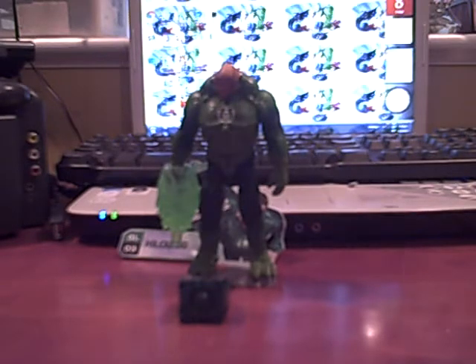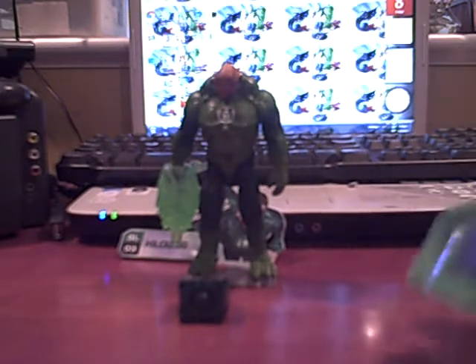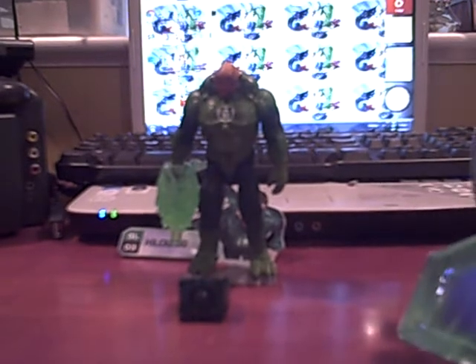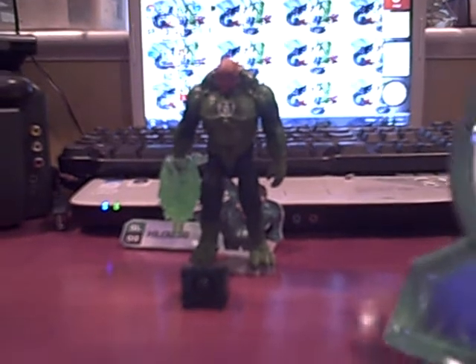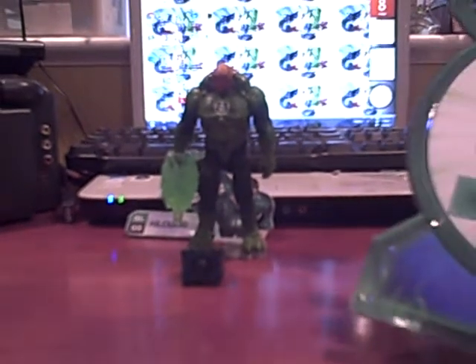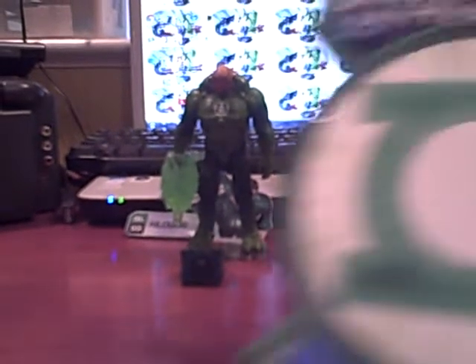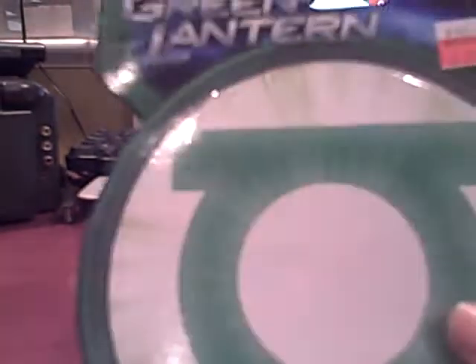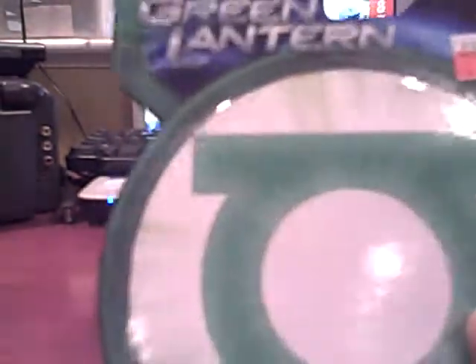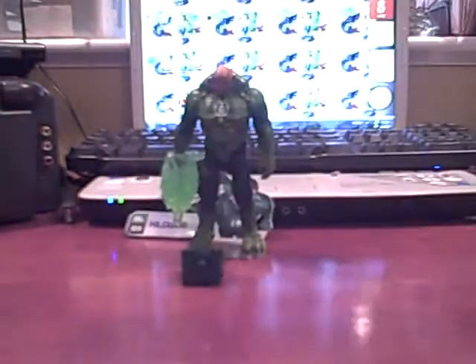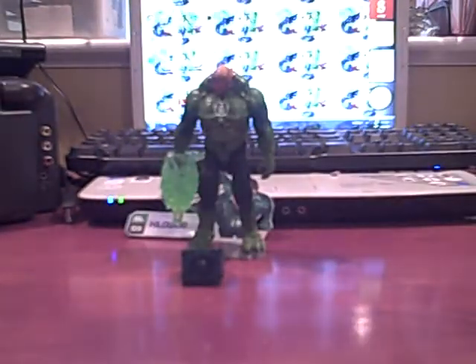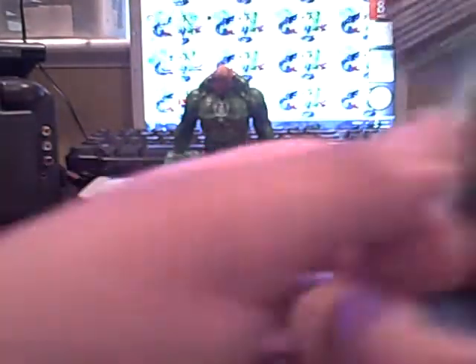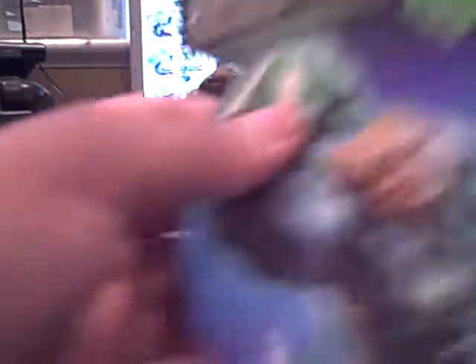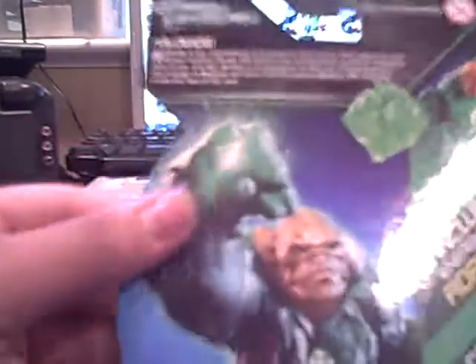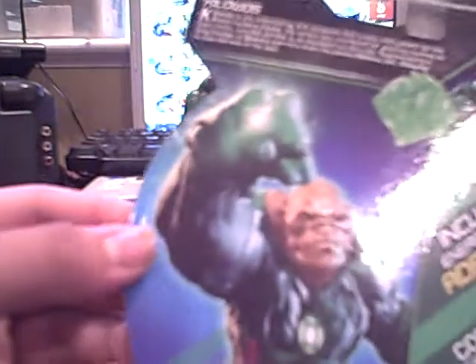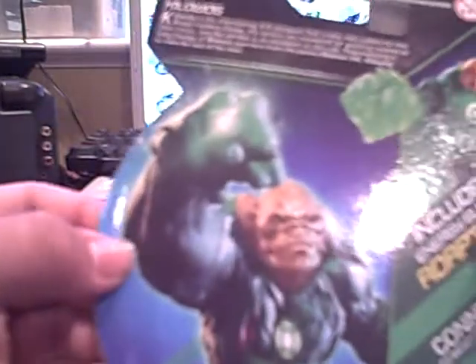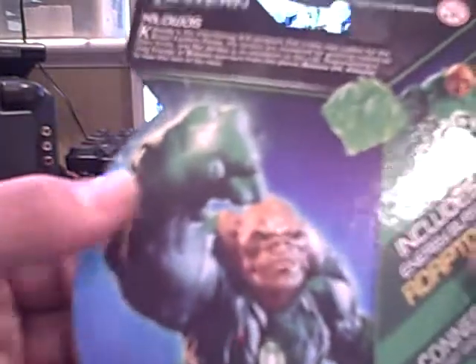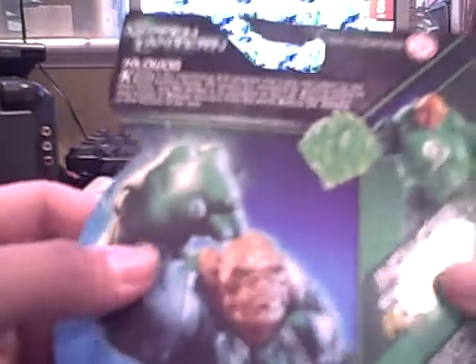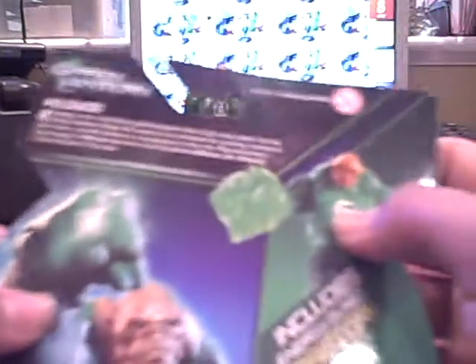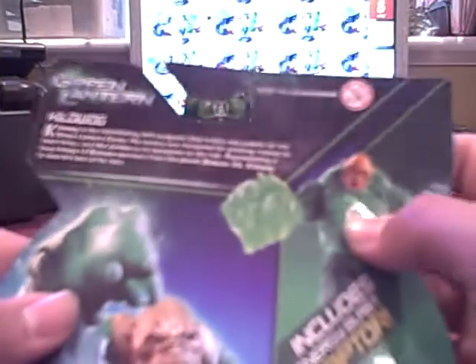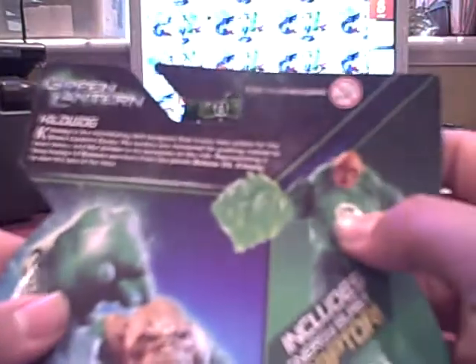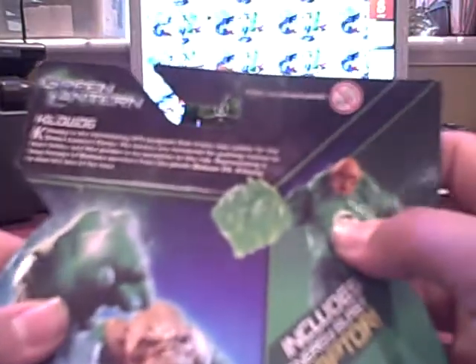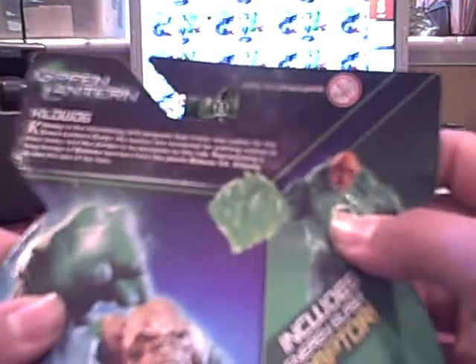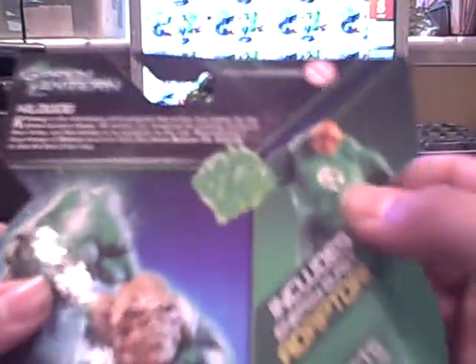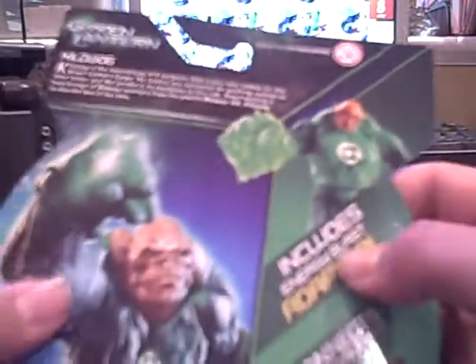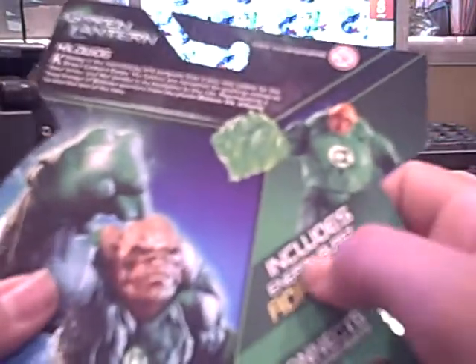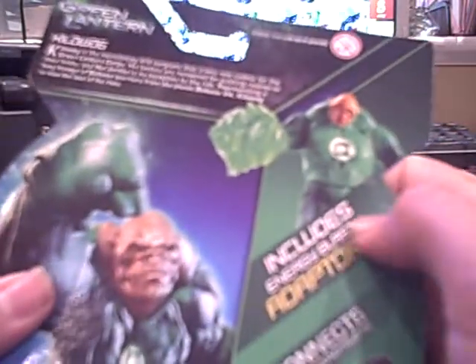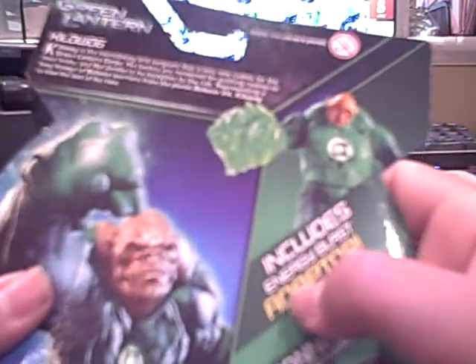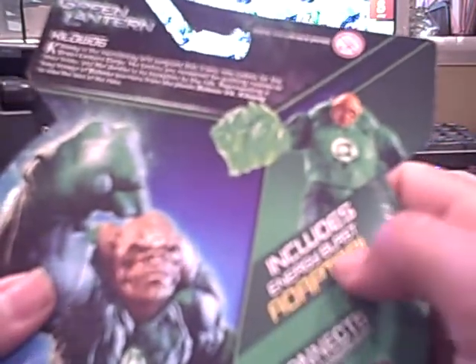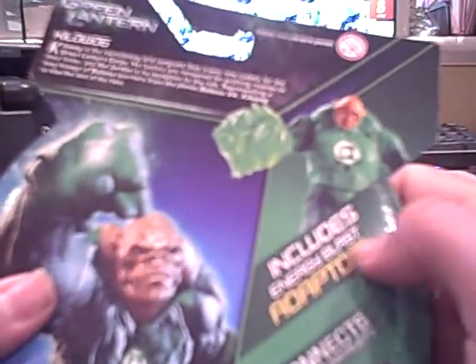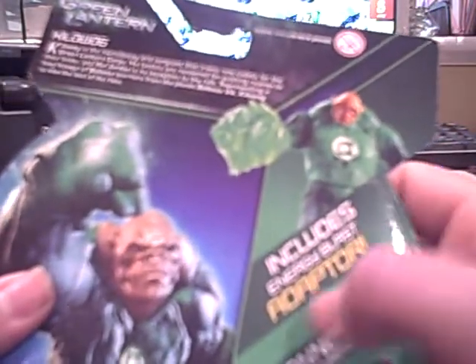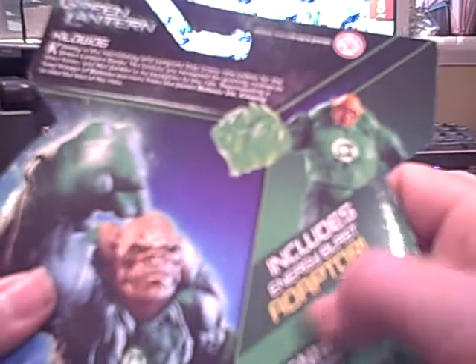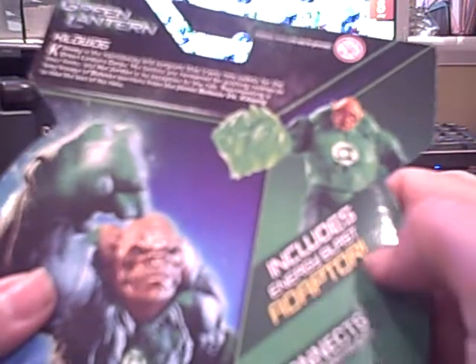Packaging on this figure is exactly the same as we've seen before. On the back features a very nice picture of Kilowog, and a very nice picture right here of the toy. It includes energy blaster attachments.